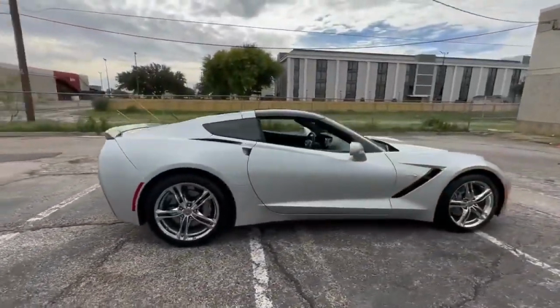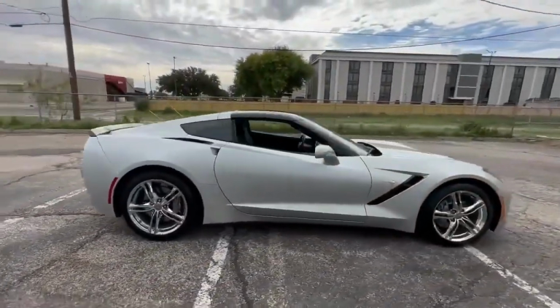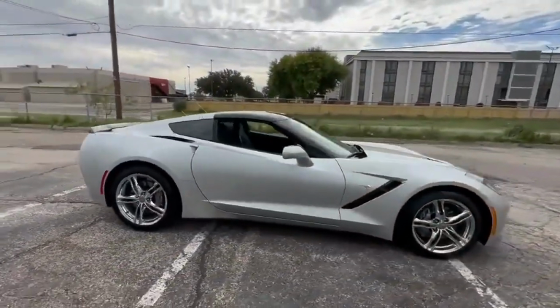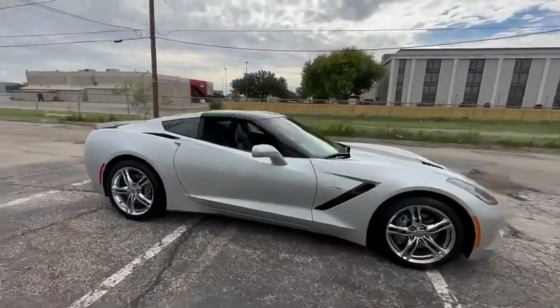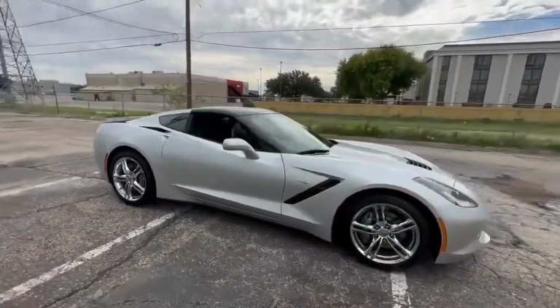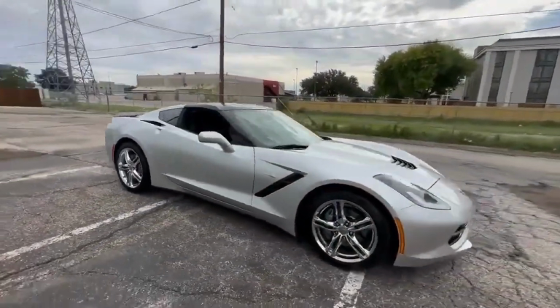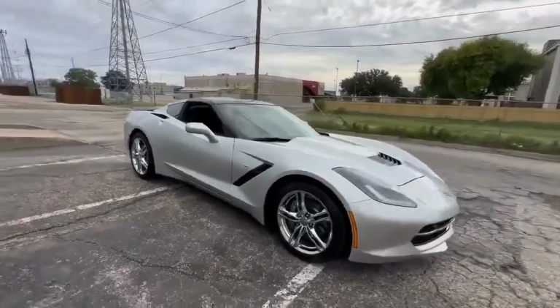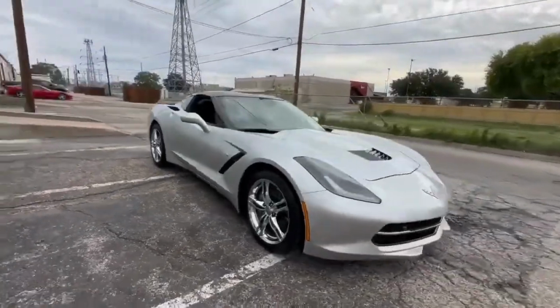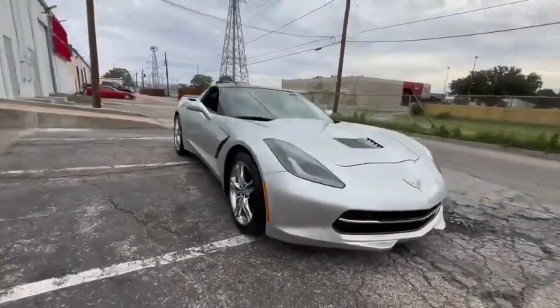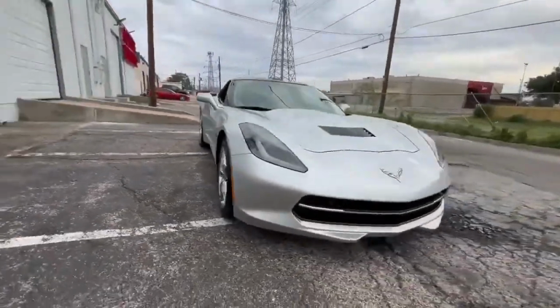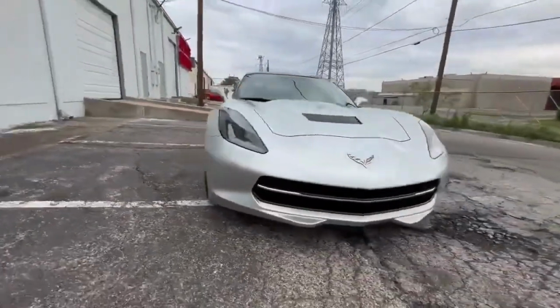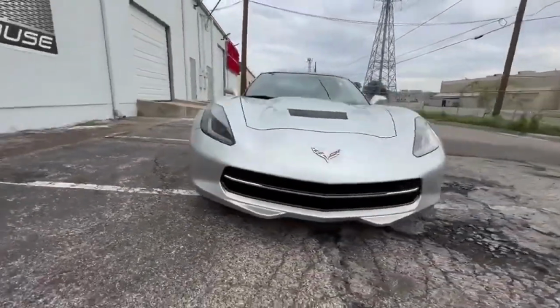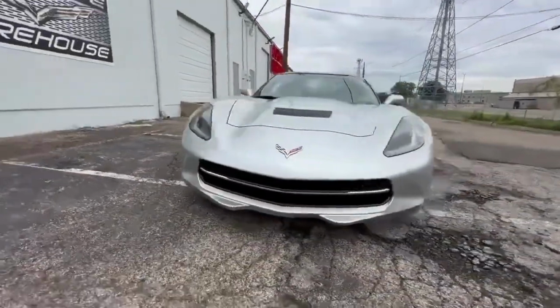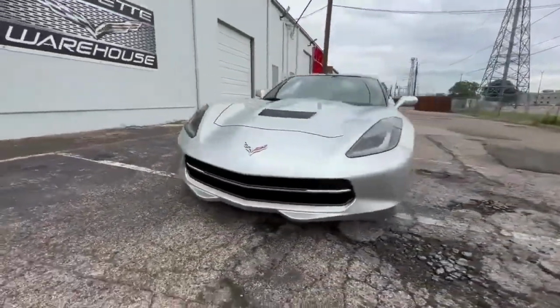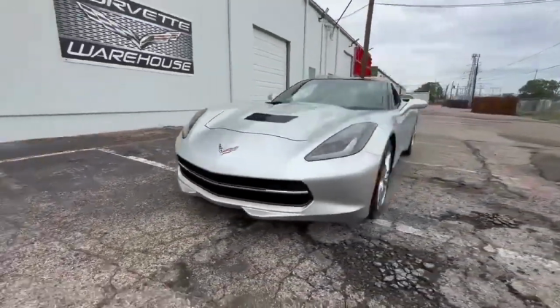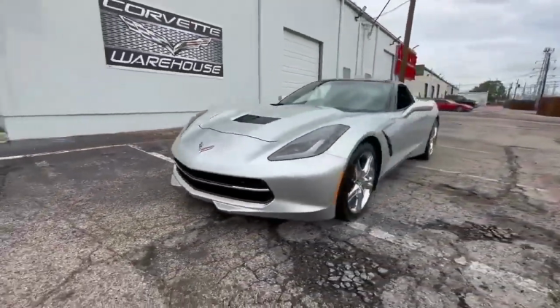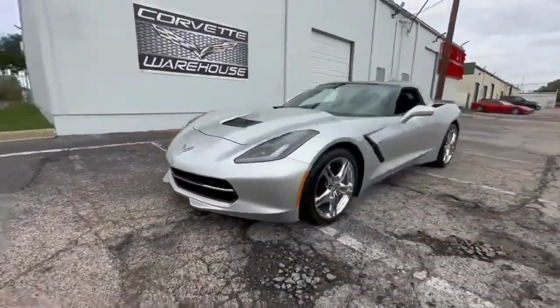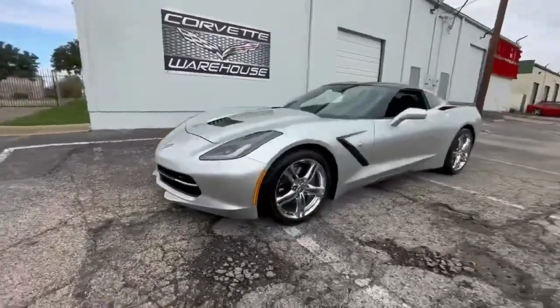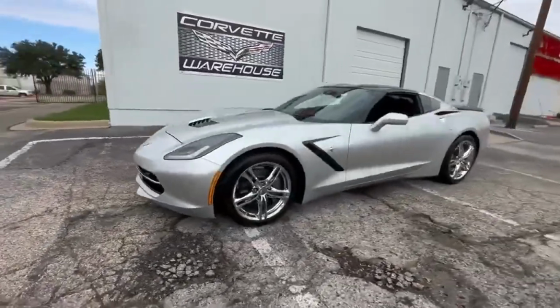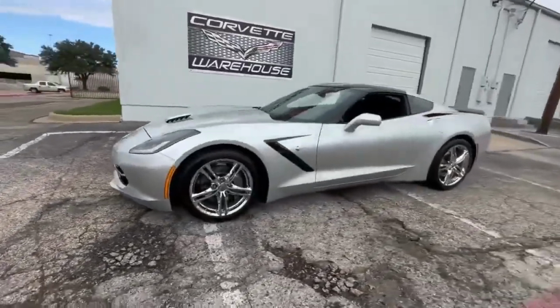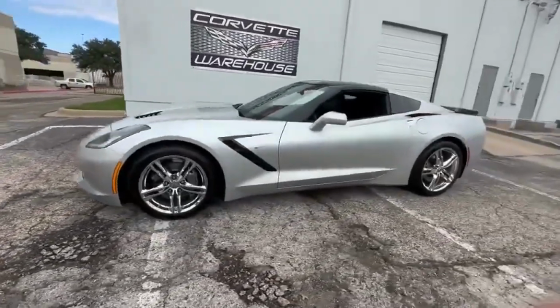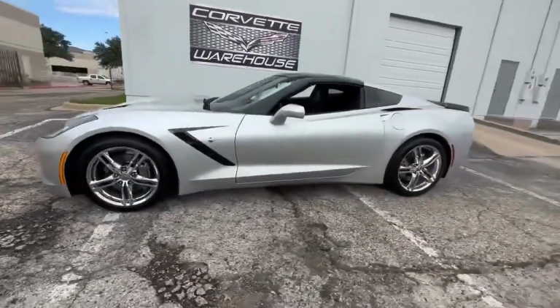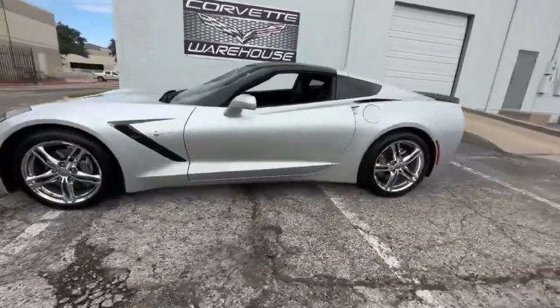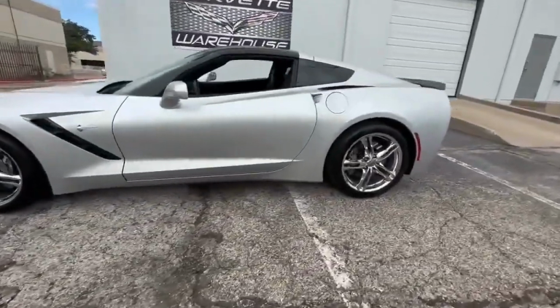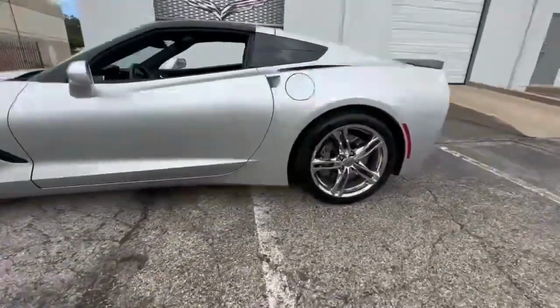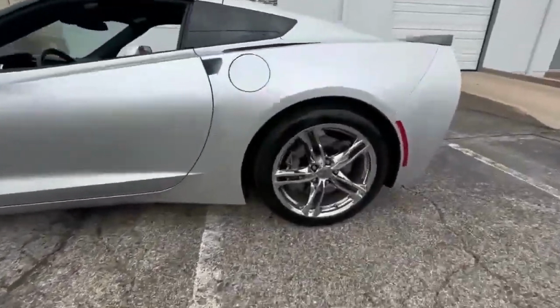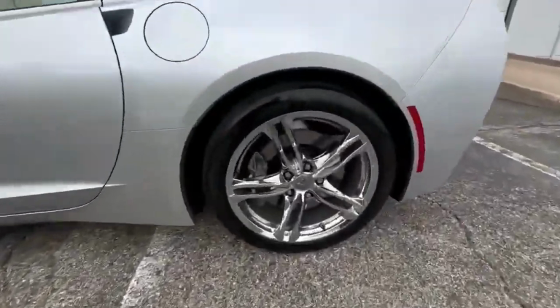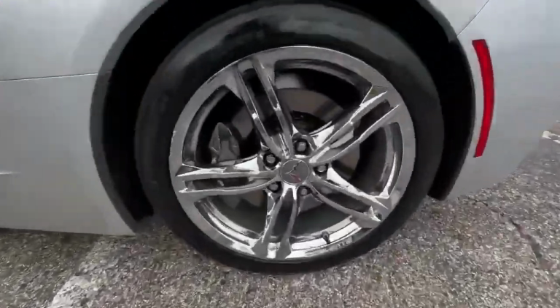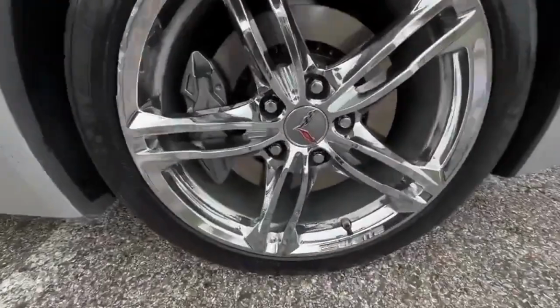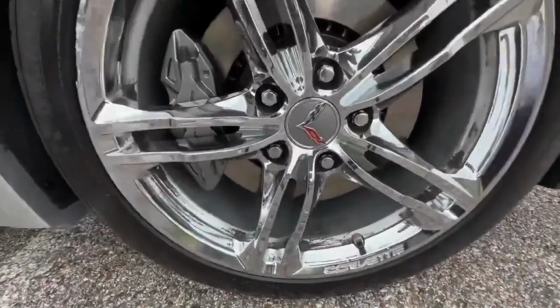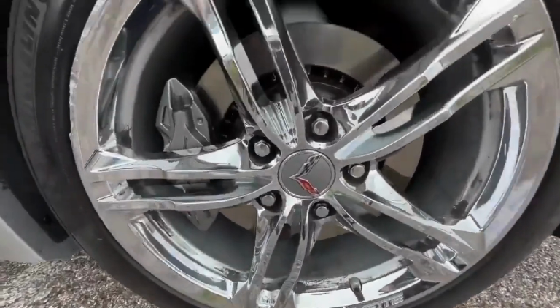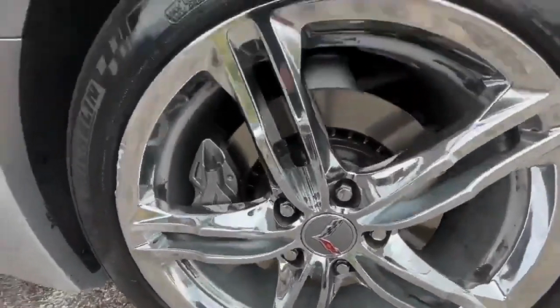Loaded with features, this 2016 coupe is equipped with the 3LT Premium Option Package, providing amenities such as navigation, a UQT Performance Data Video Recorder, NPP Dual Mode Exhaust, EYK Chrome Badge Package, and Sport Bucket Seats.